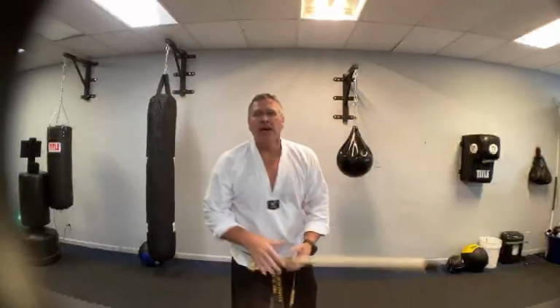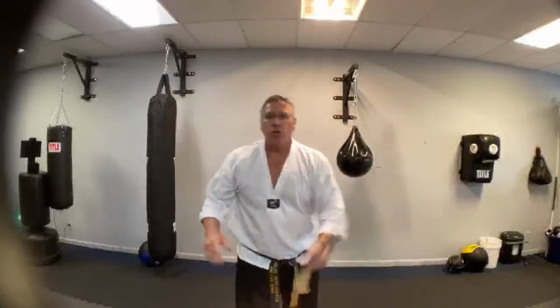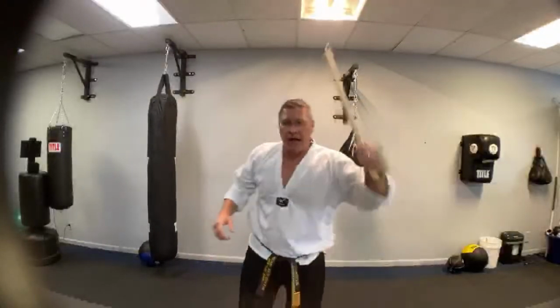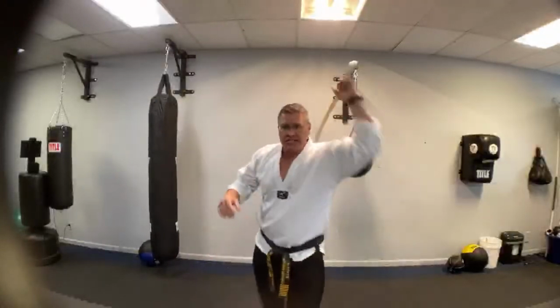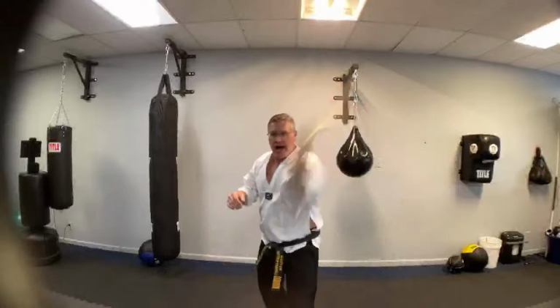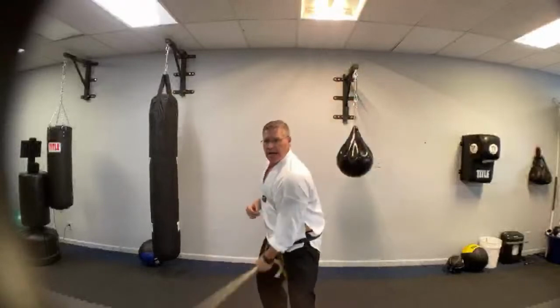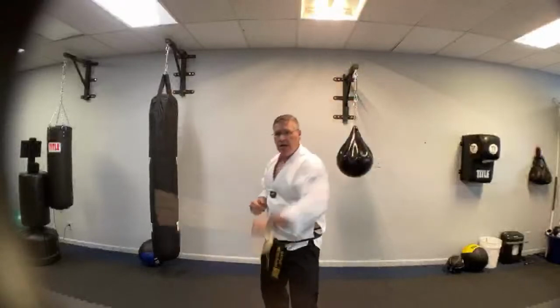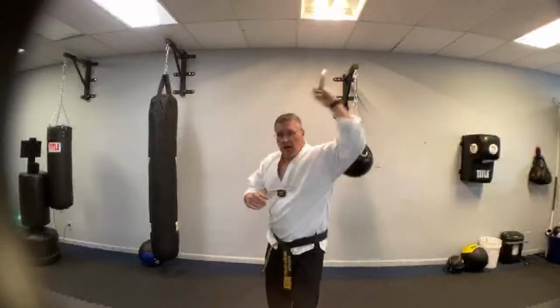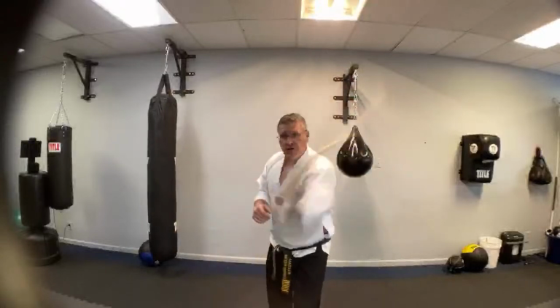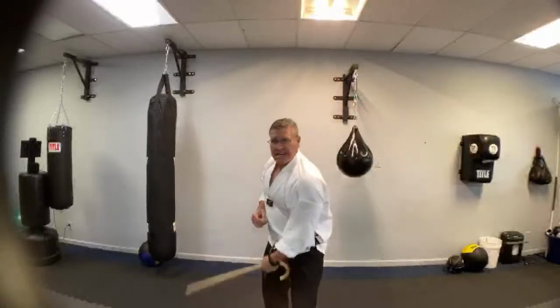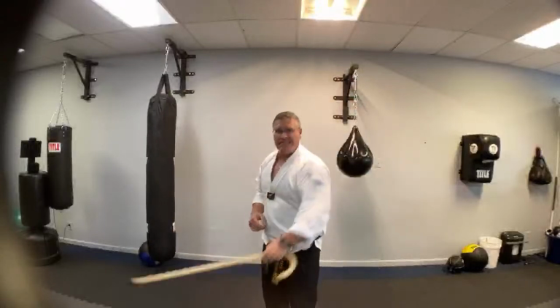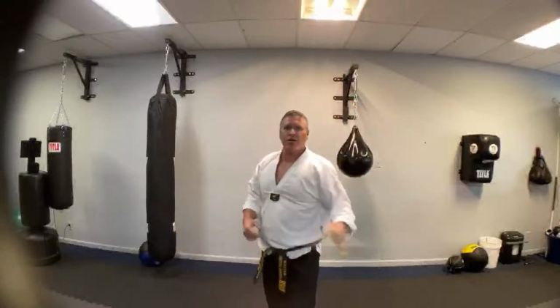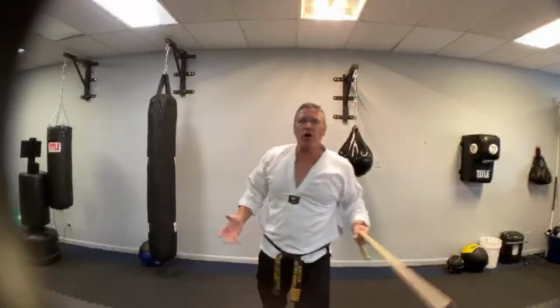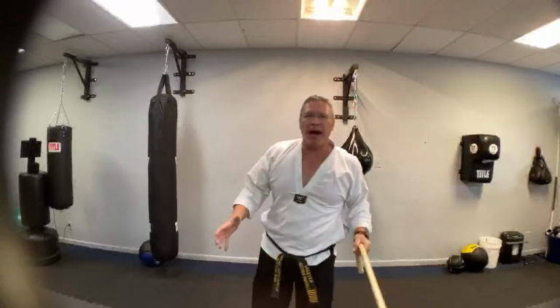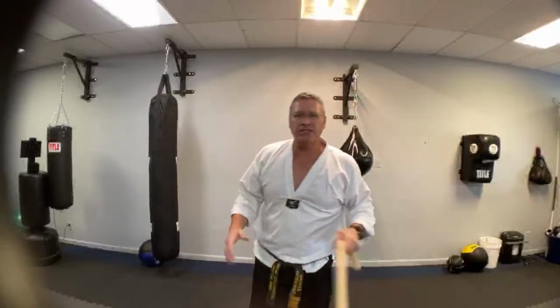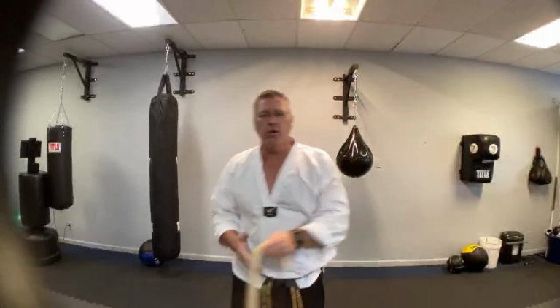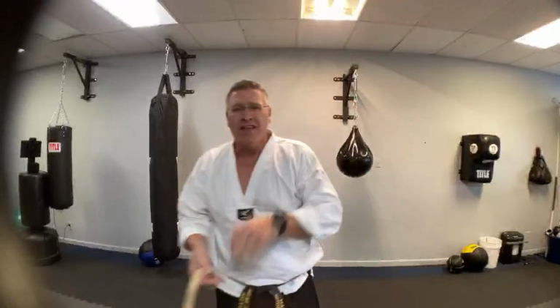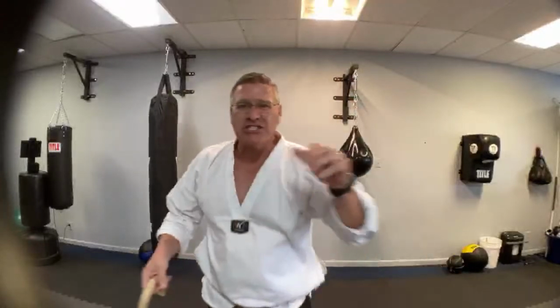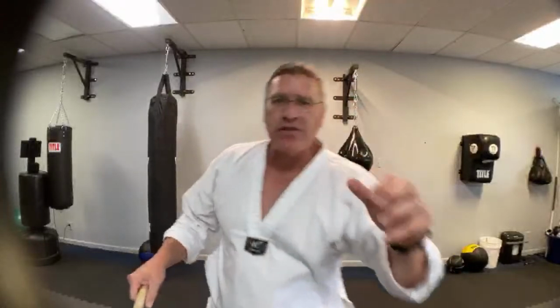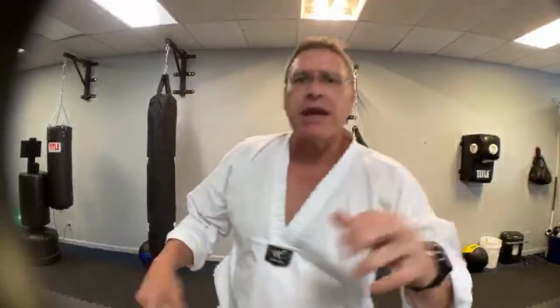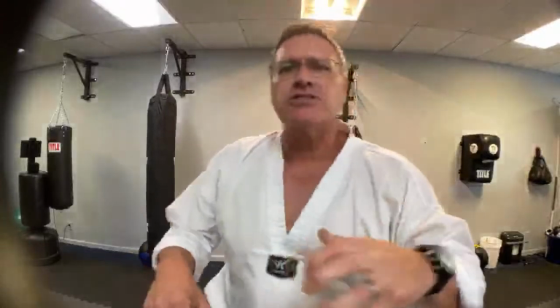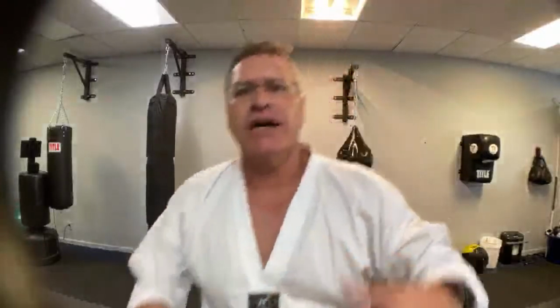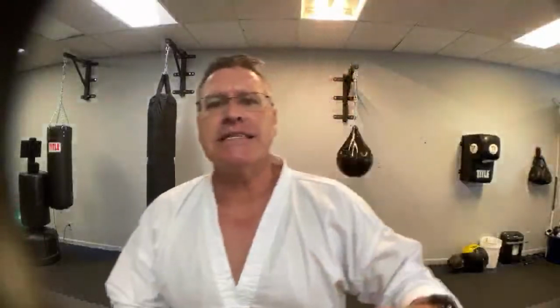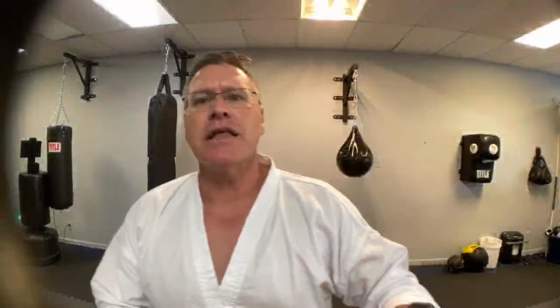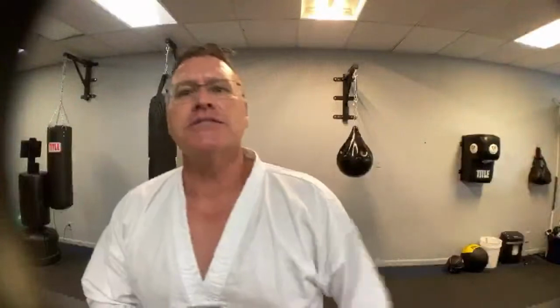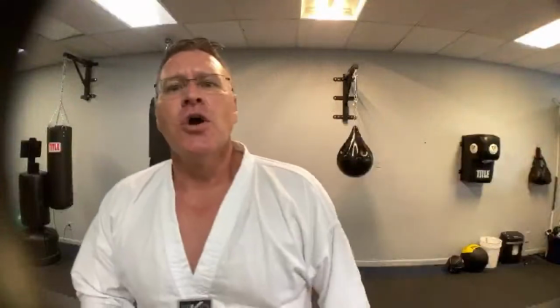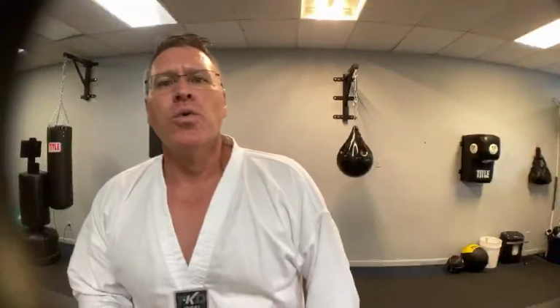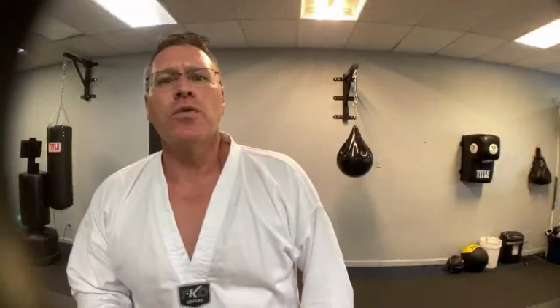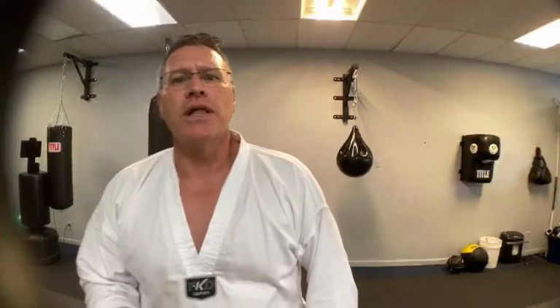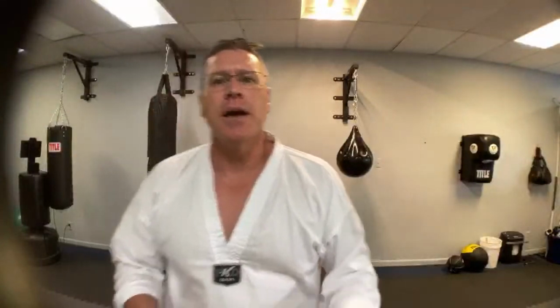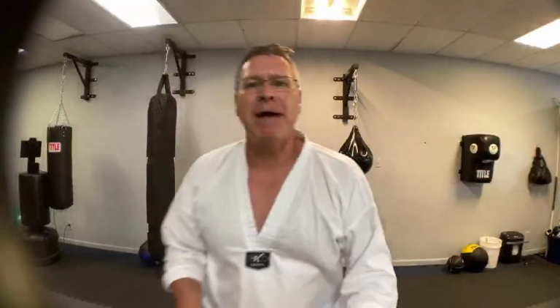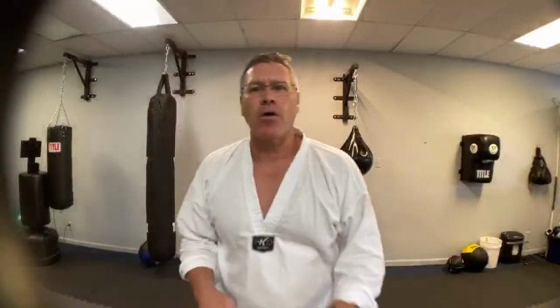On that left side, 30 seconds there. Then we go back to the strengthening exercise to get the legs really, really powerful.